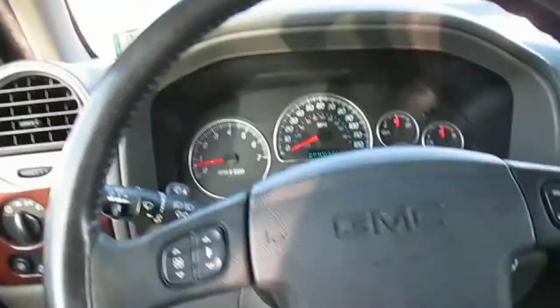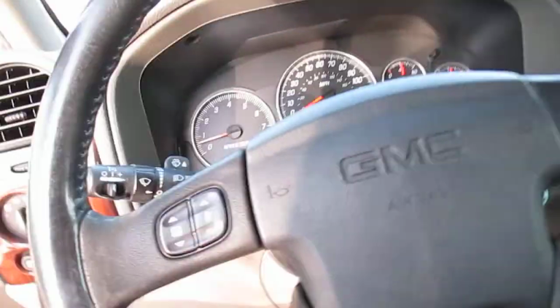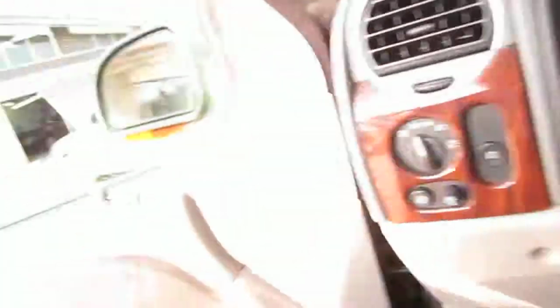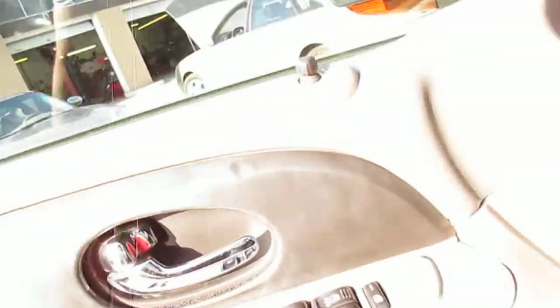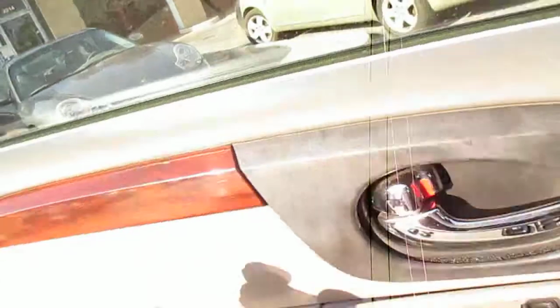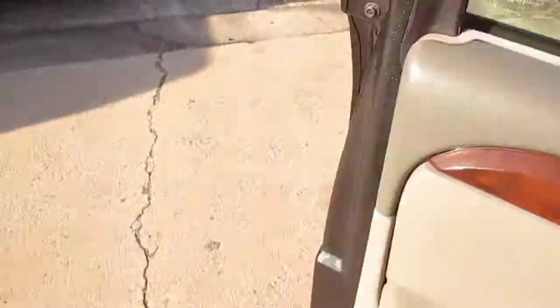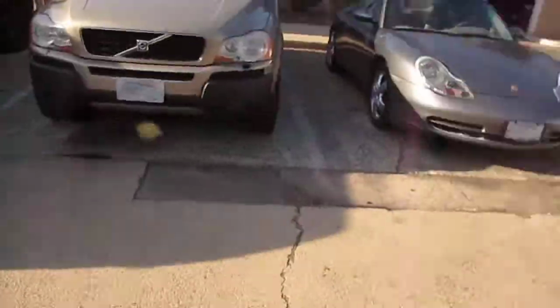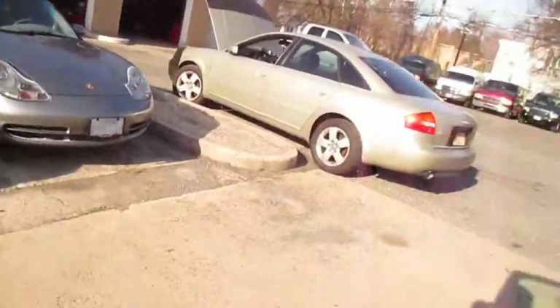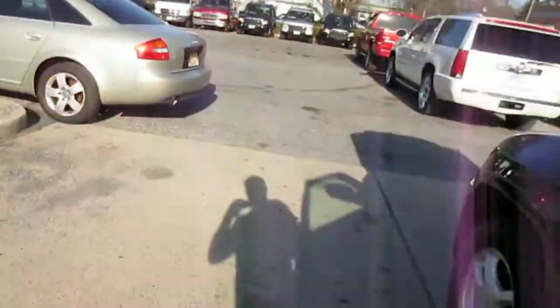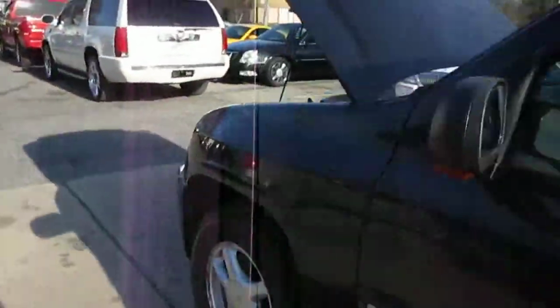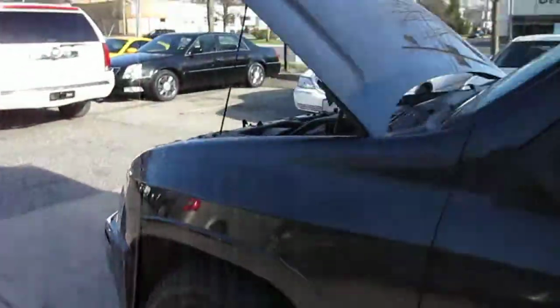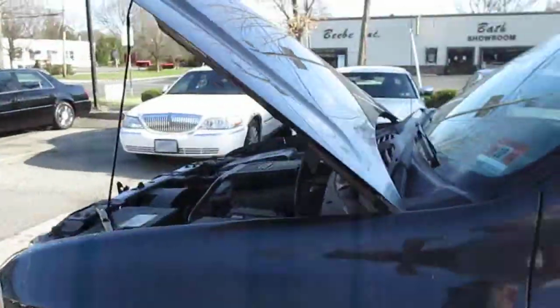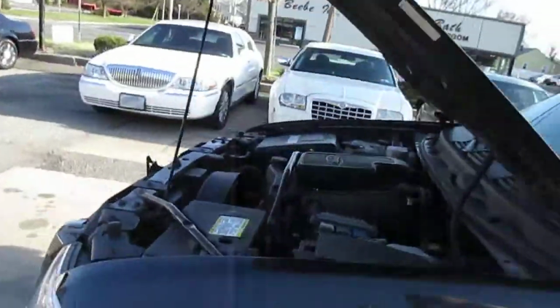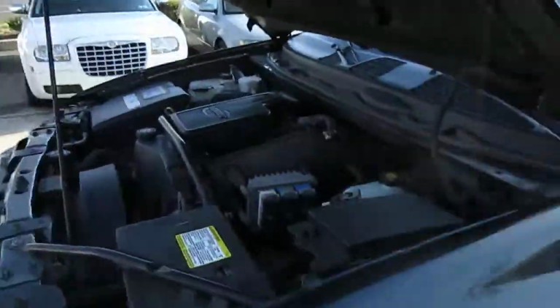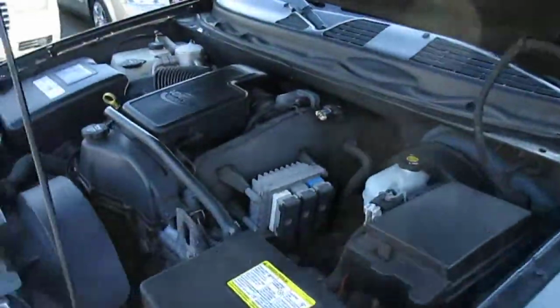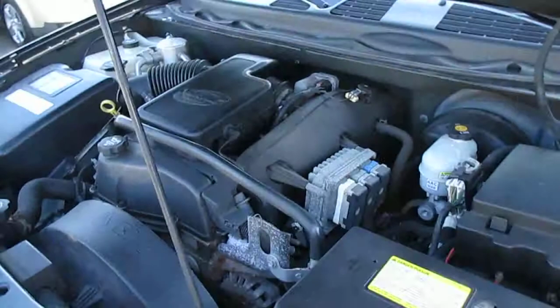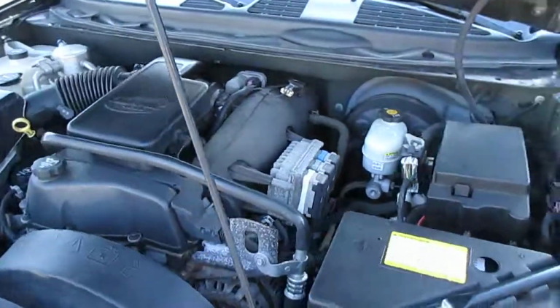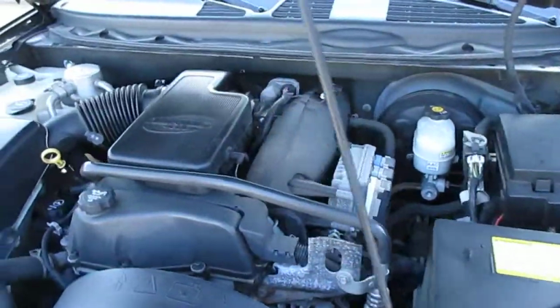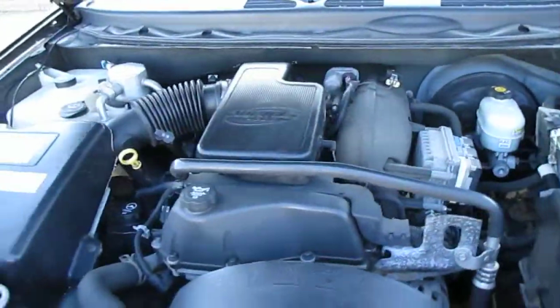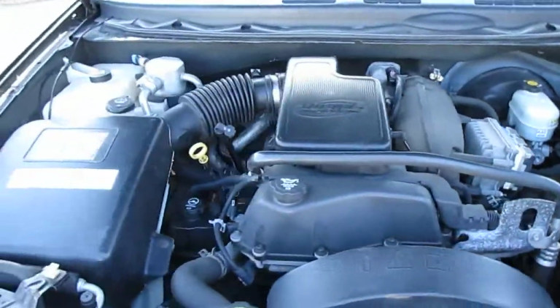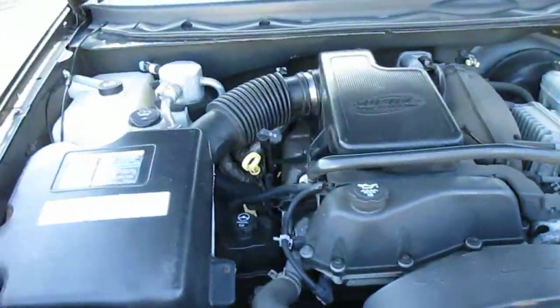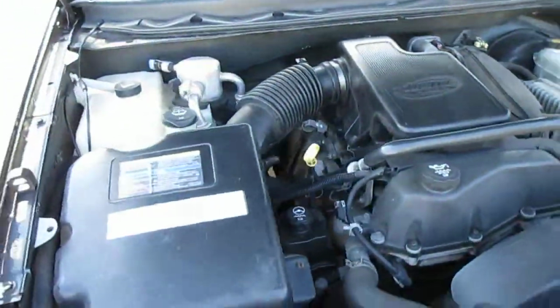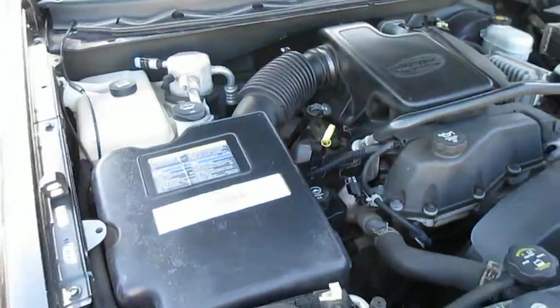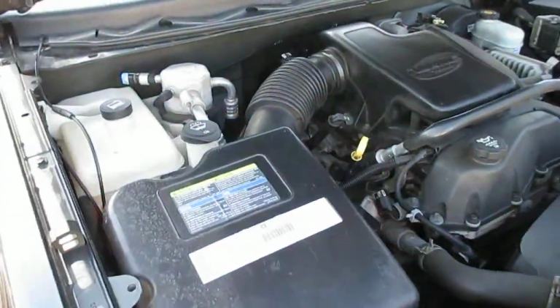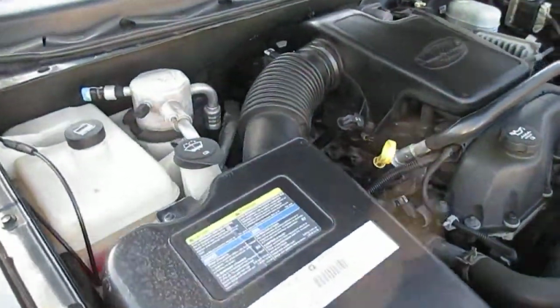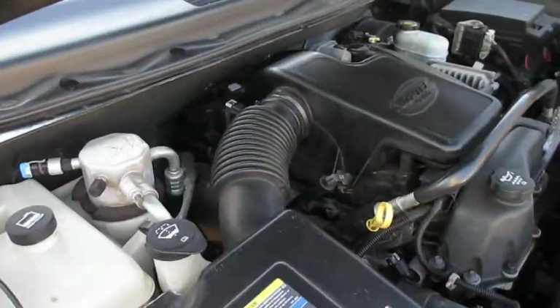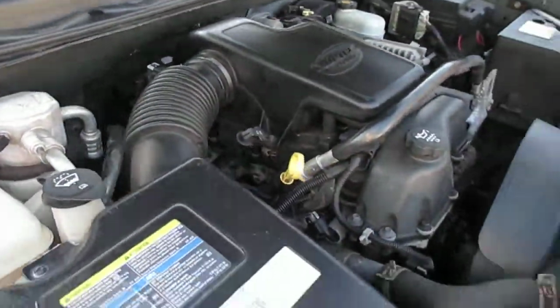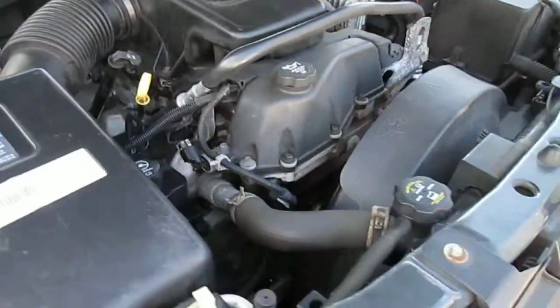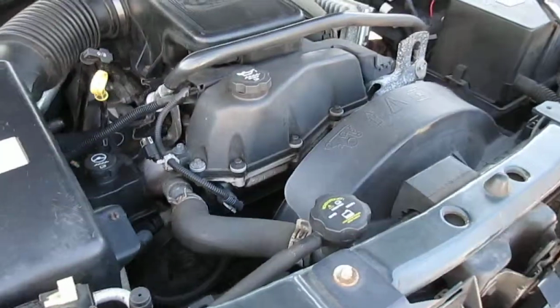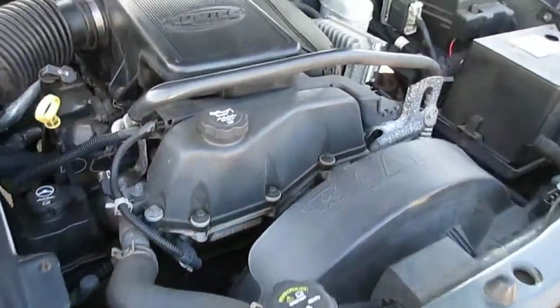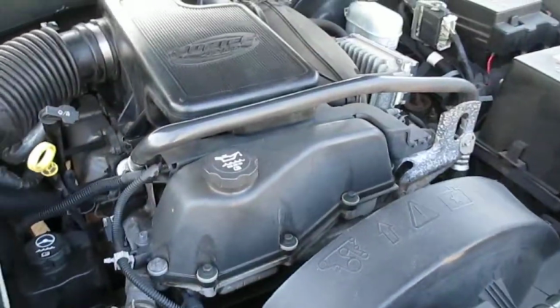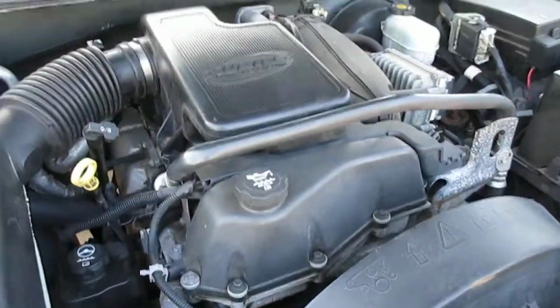Taking a look under the hood as part of our outside walk around. It's clean under the hood — no noises, vibrations, or anything.